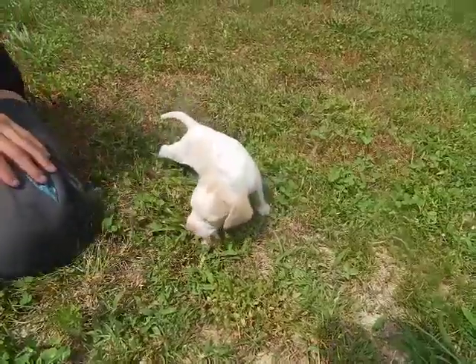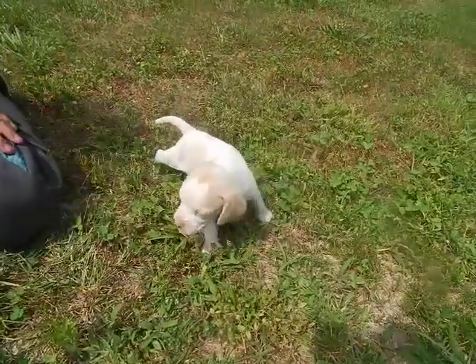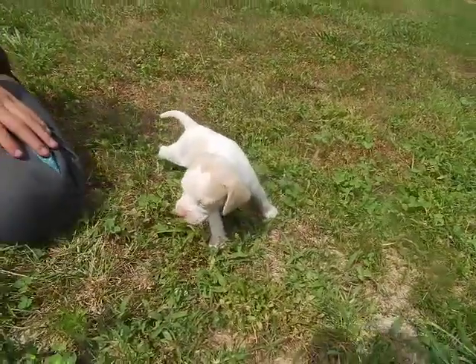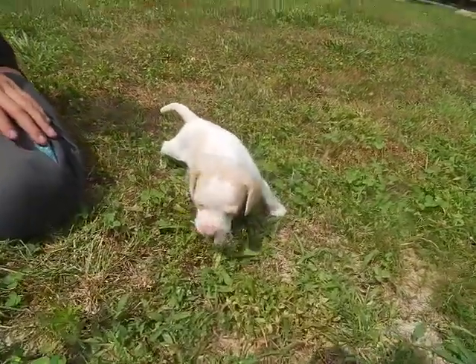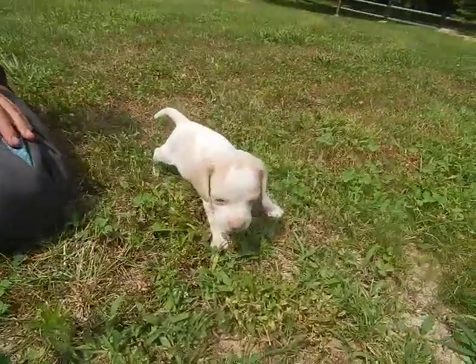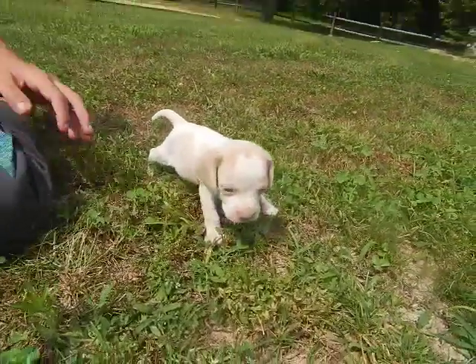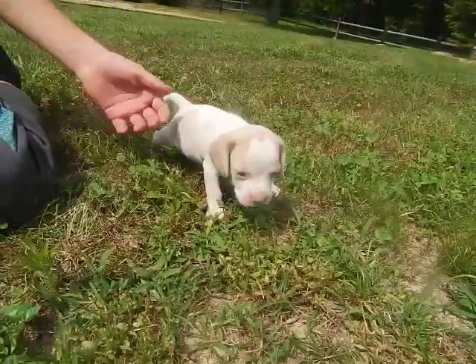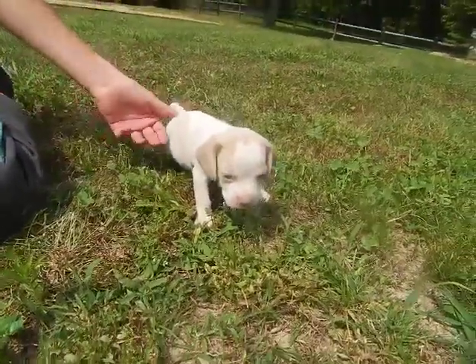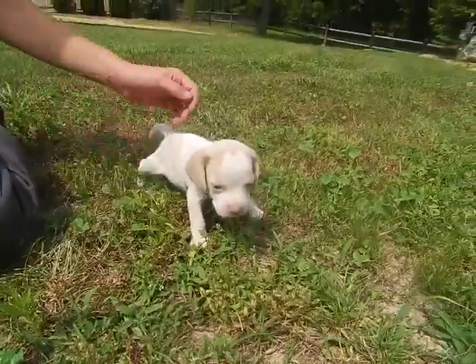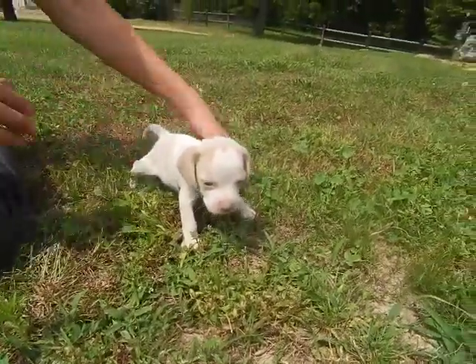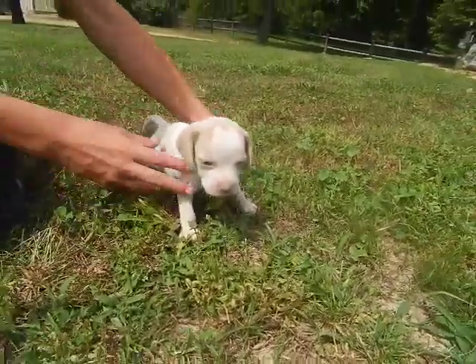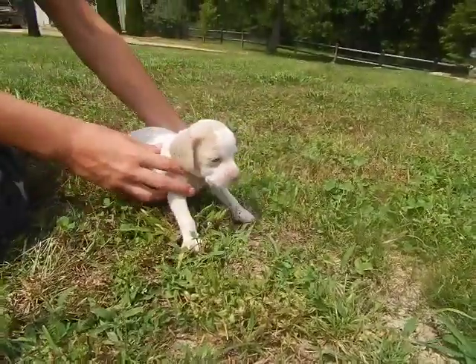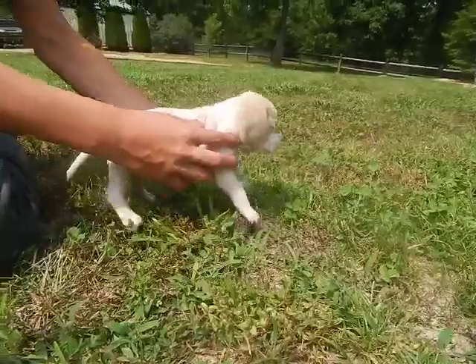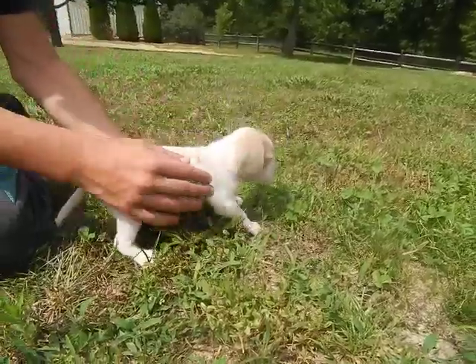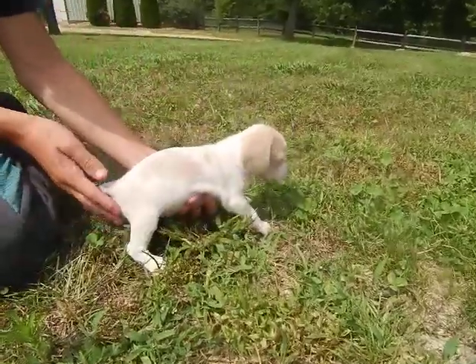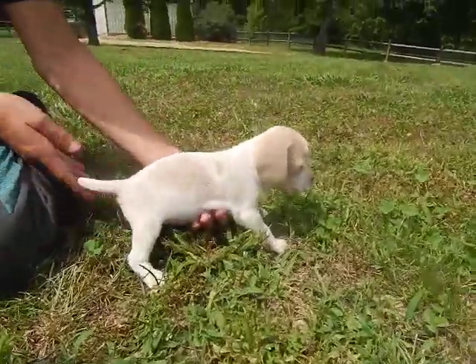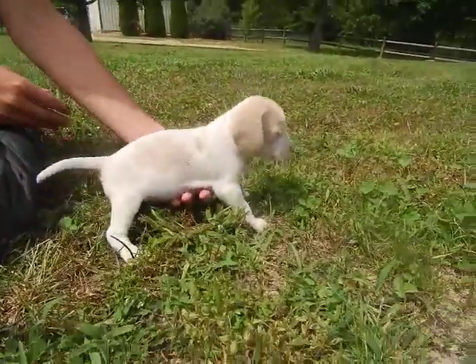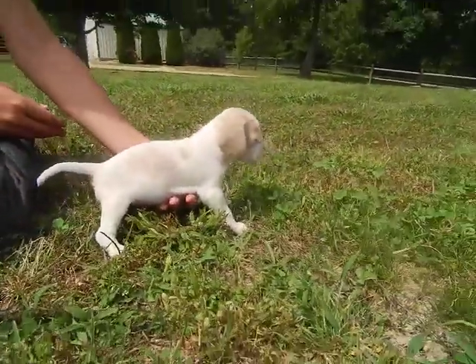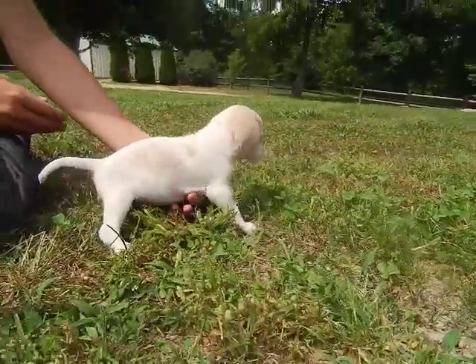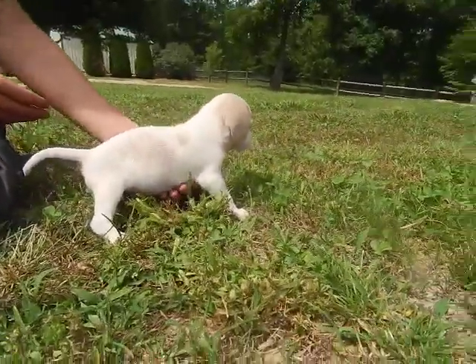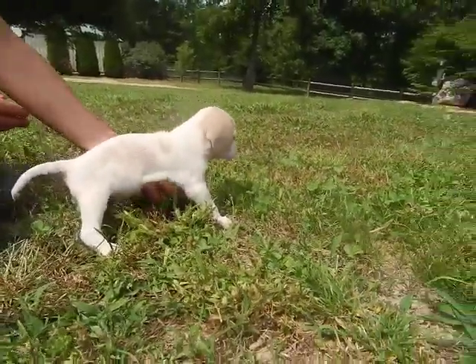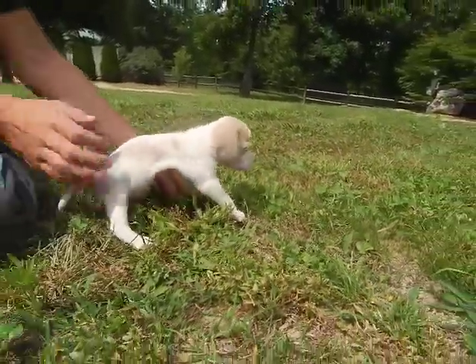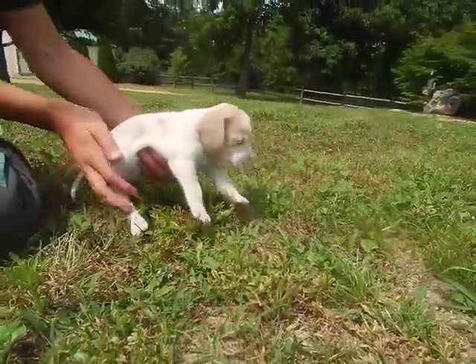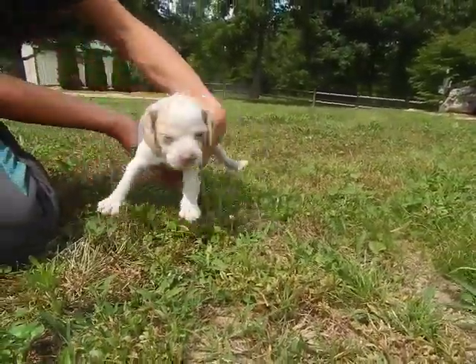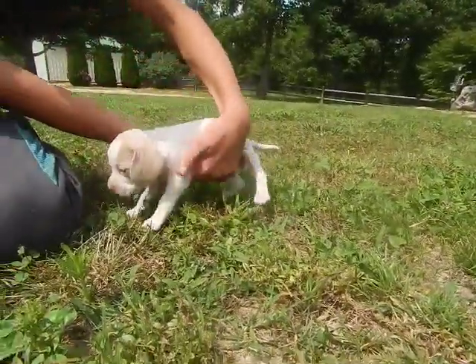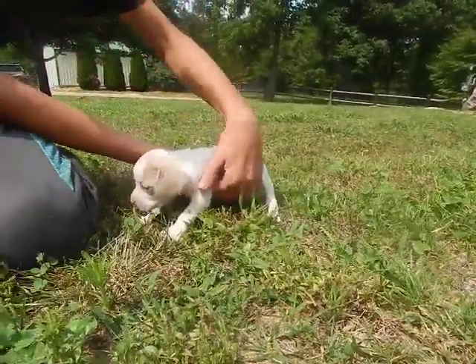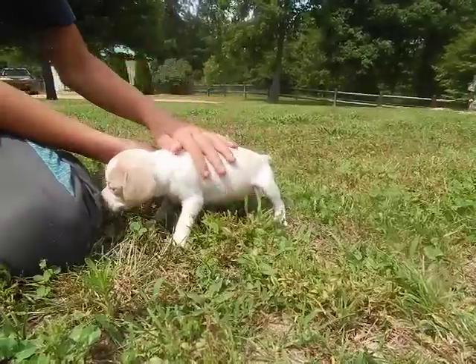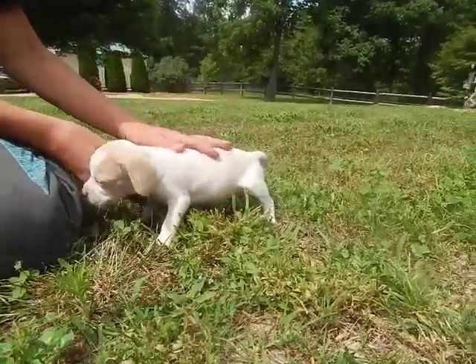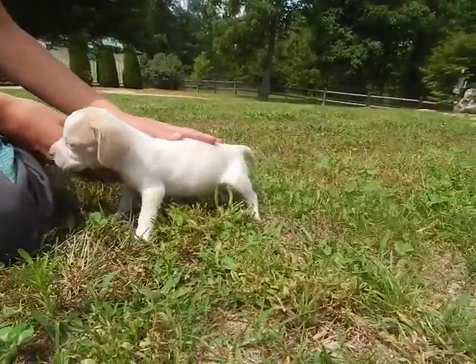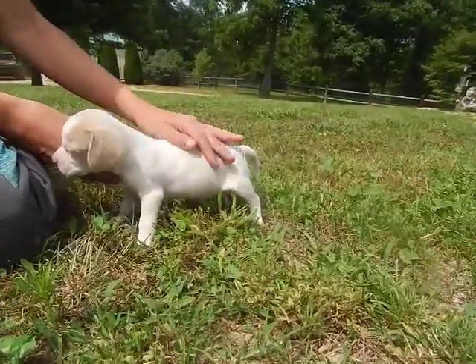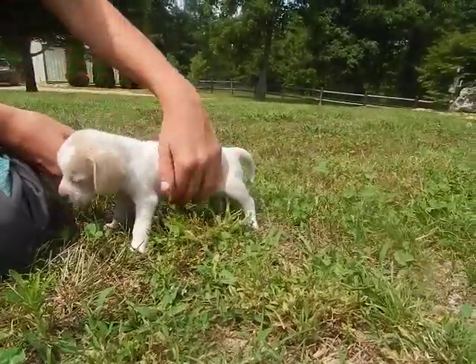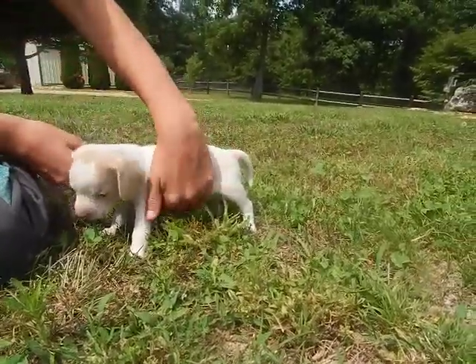All right, this one's Rose. All right, turn around. All right, turn around again. Okay, put her out there. Let's have the next one.